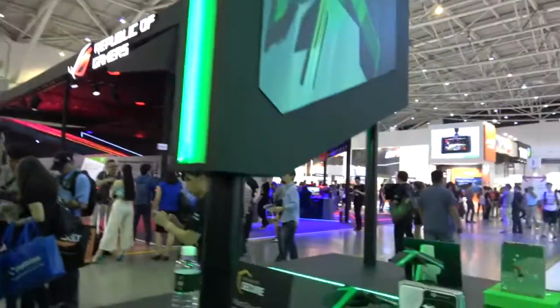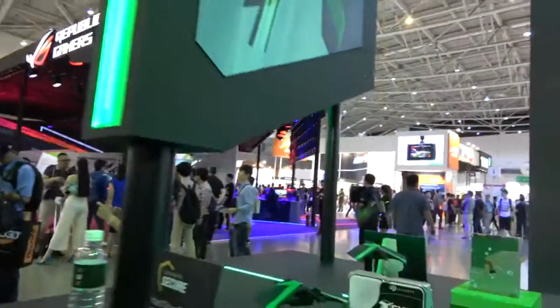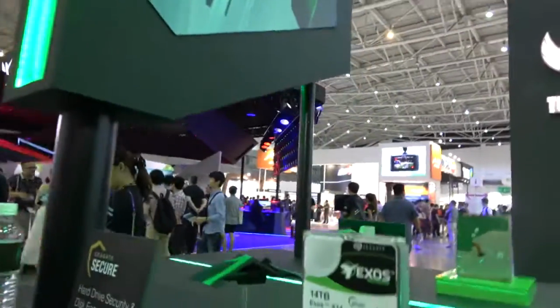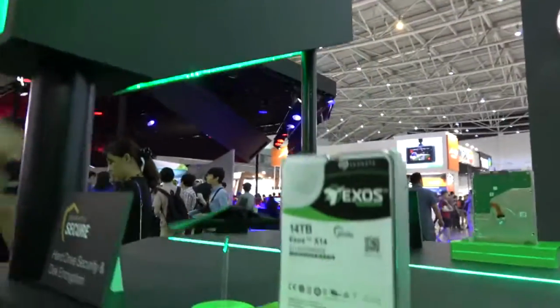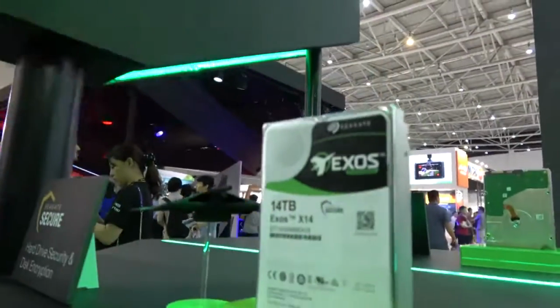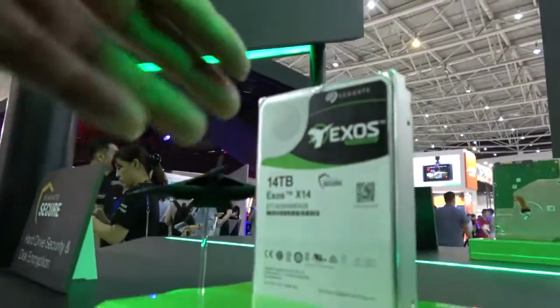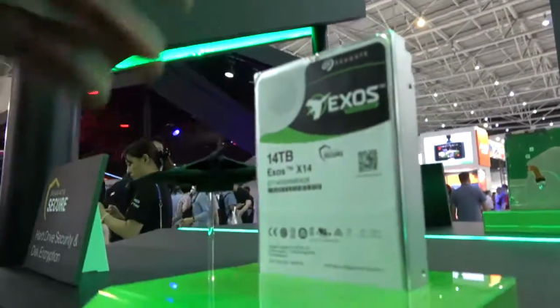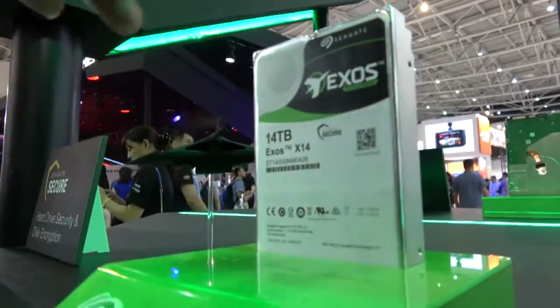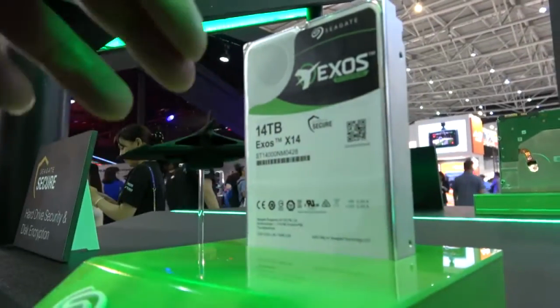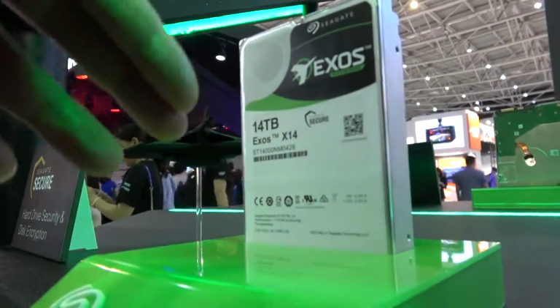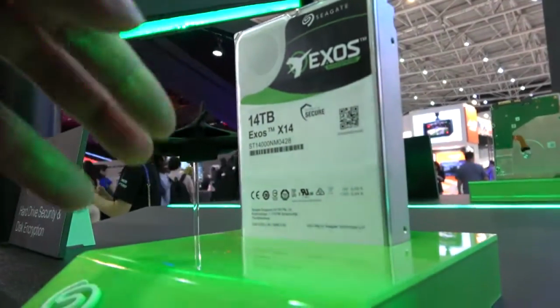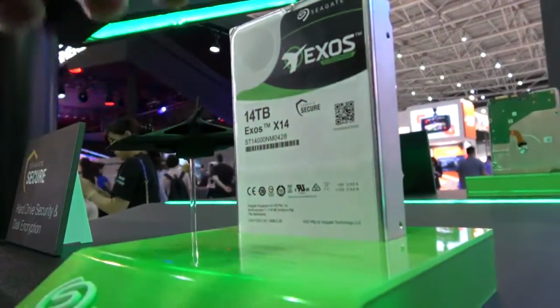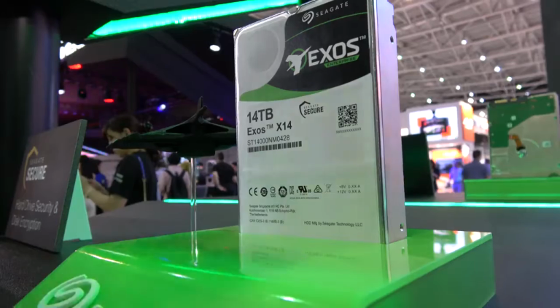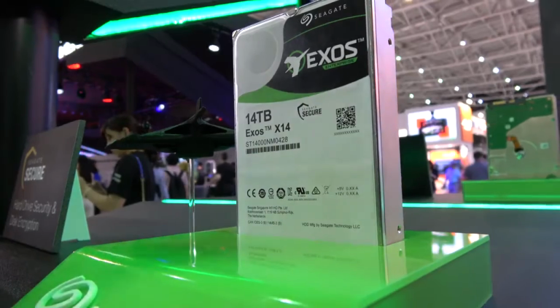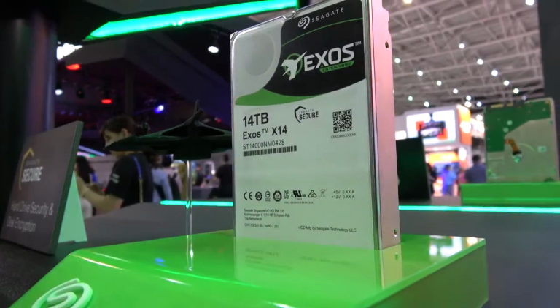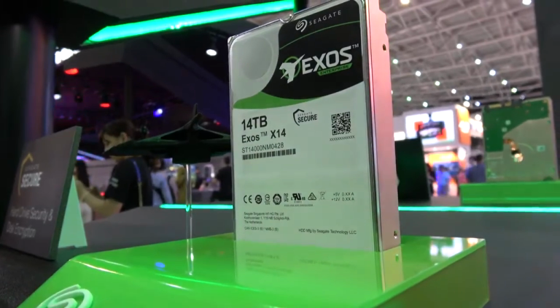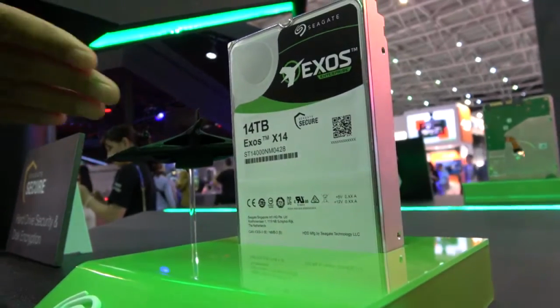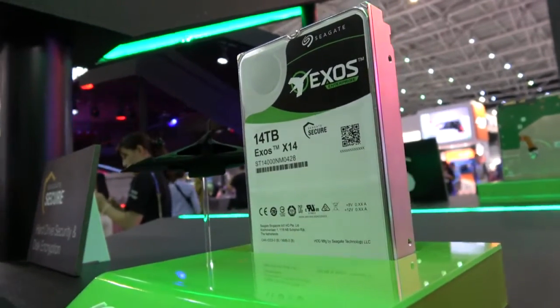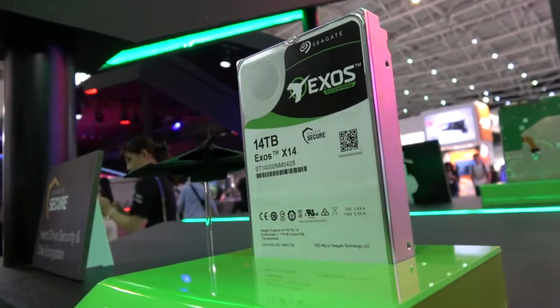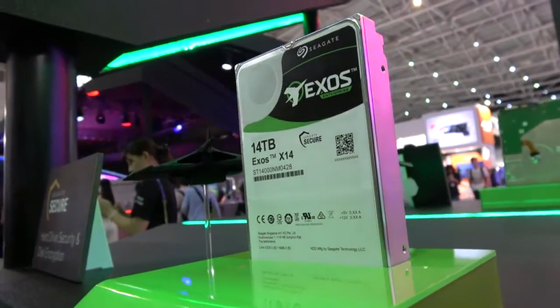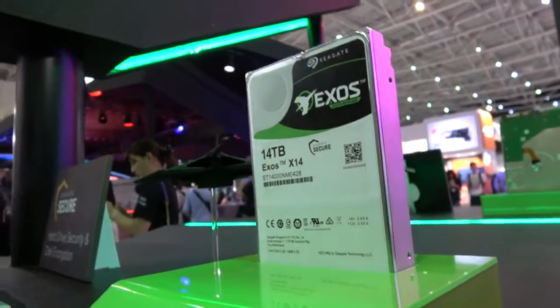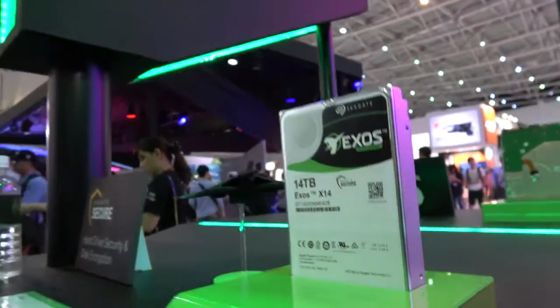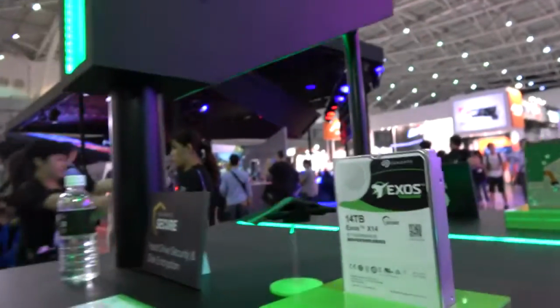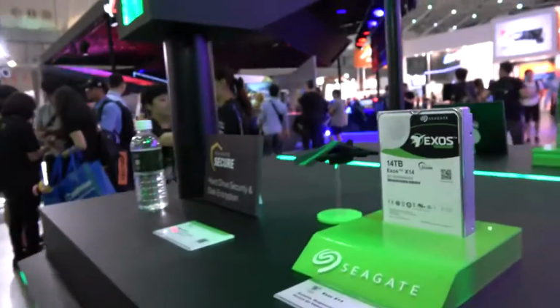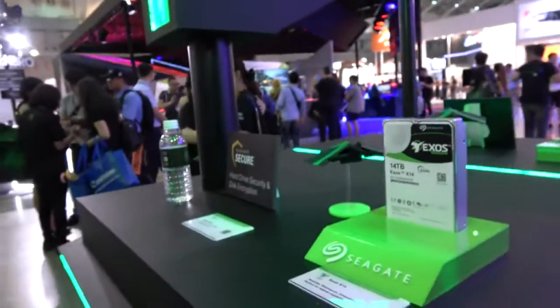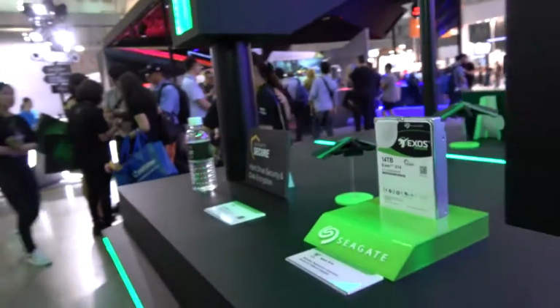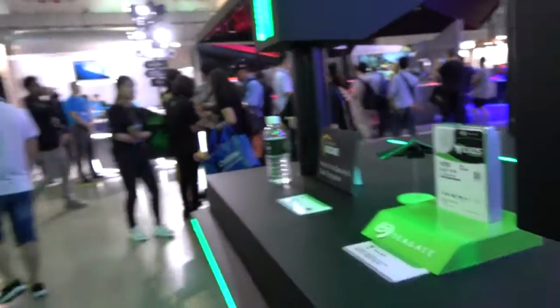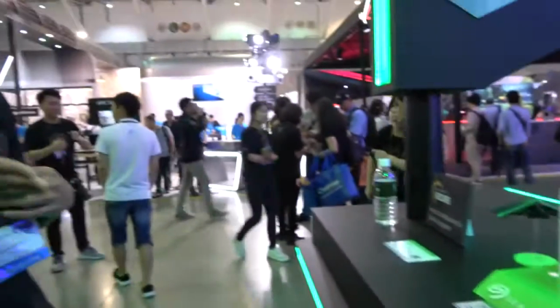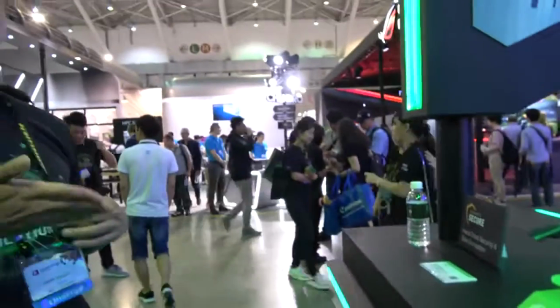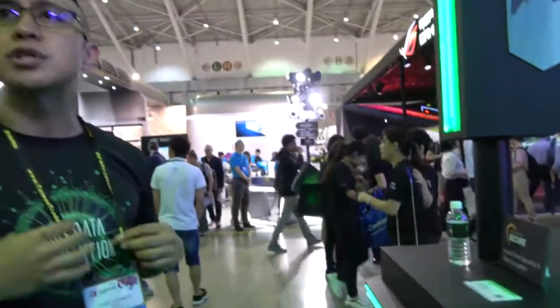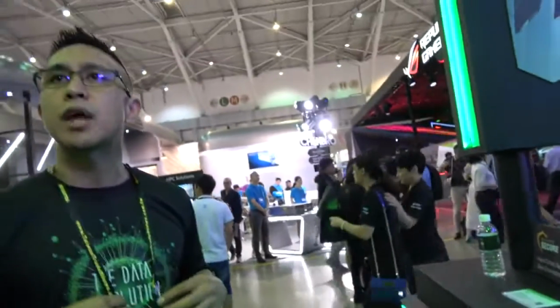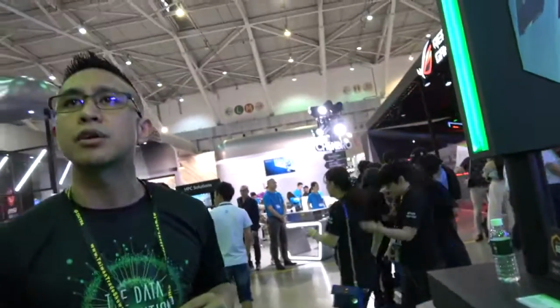This 14 terabyte drive is not SMR — it's not shingled. It's for high-access workloads. I believe it's CMR, but I'd have to double-check that.